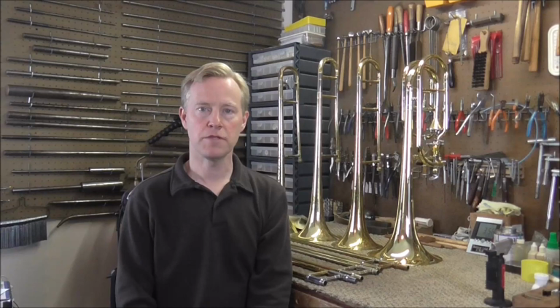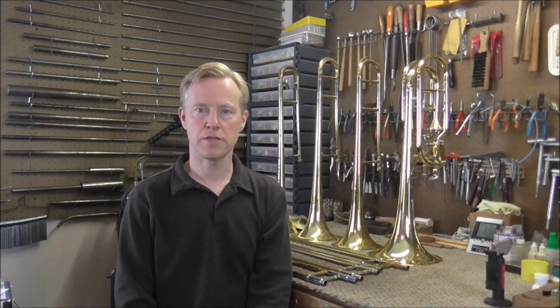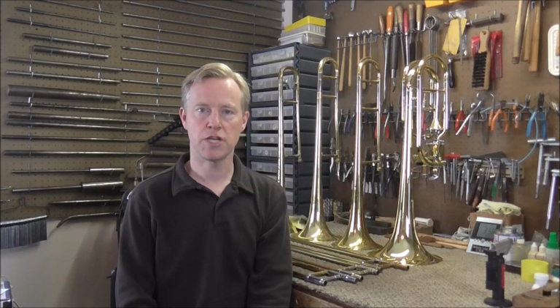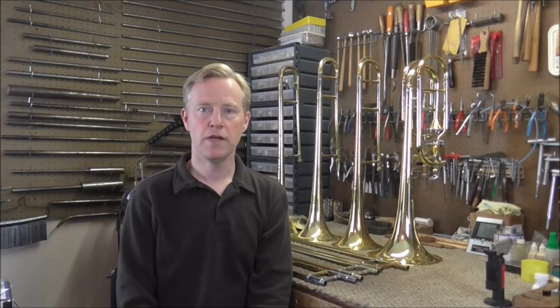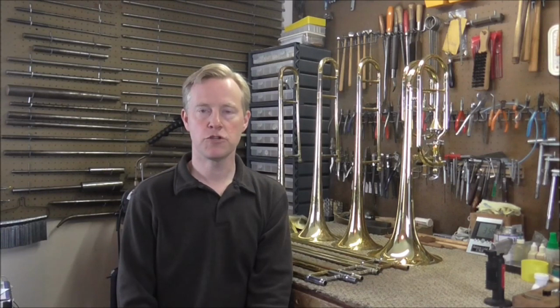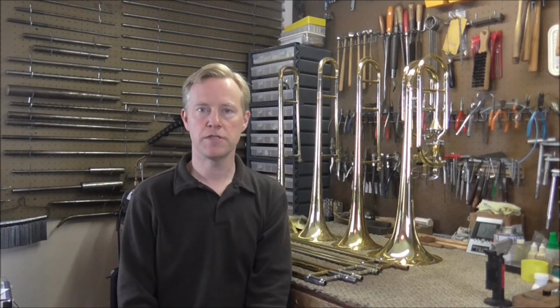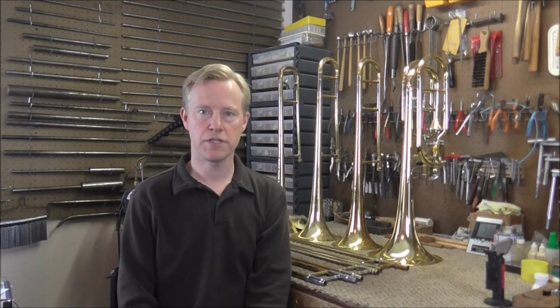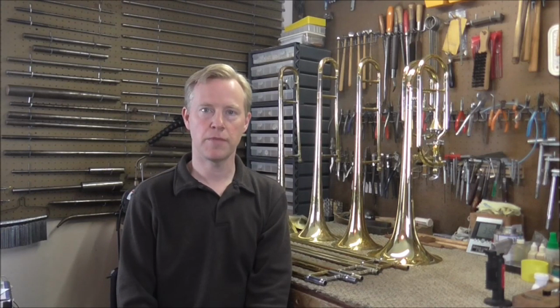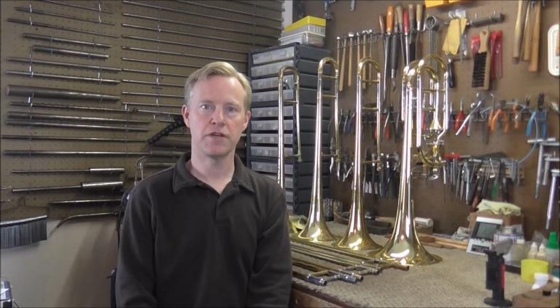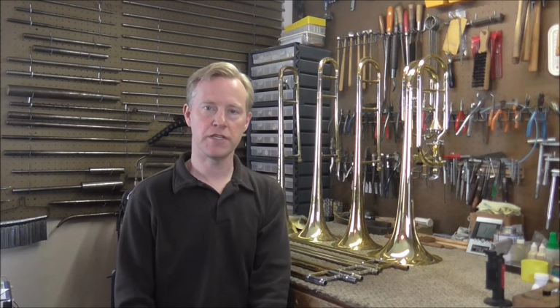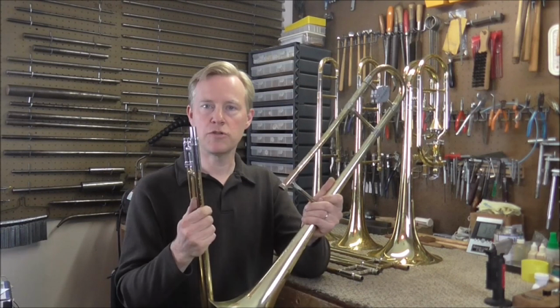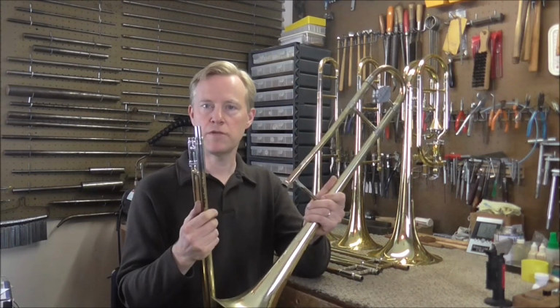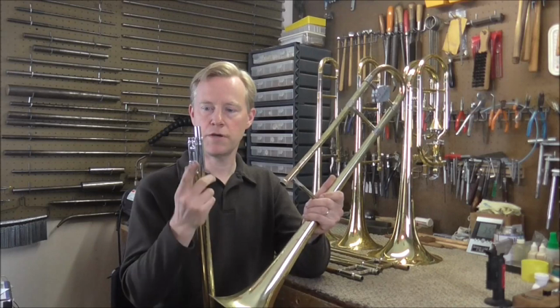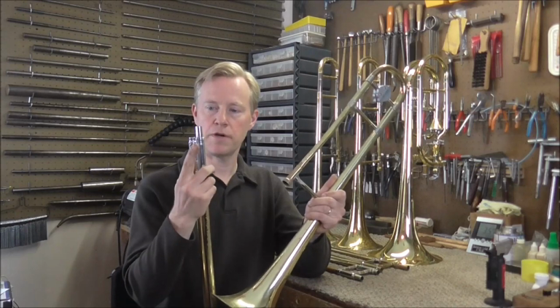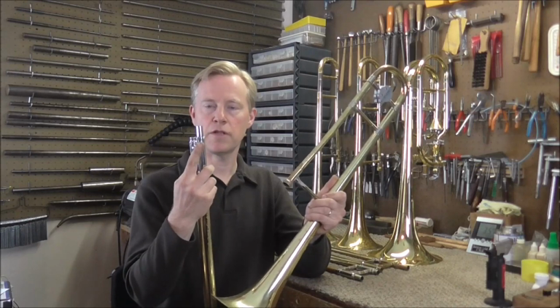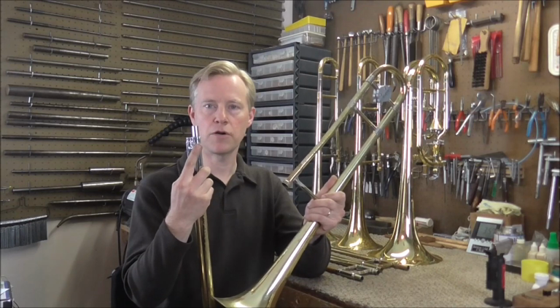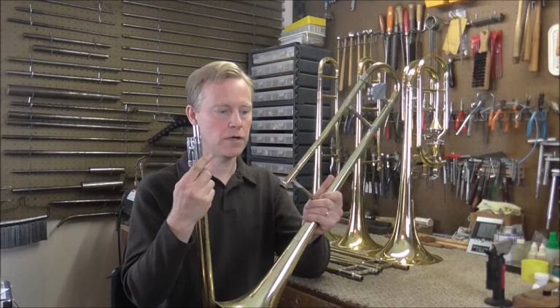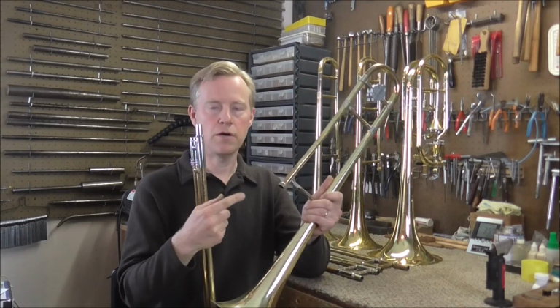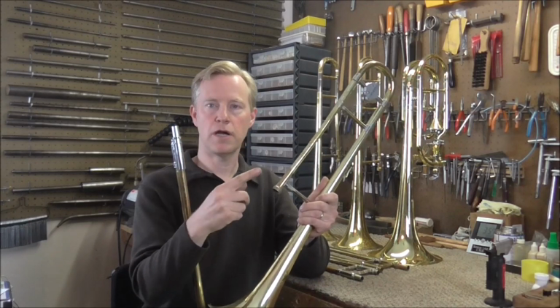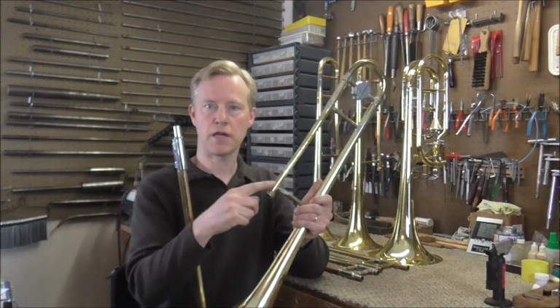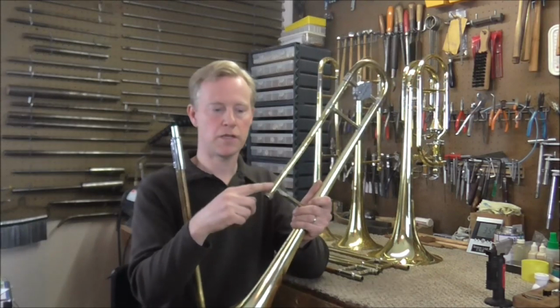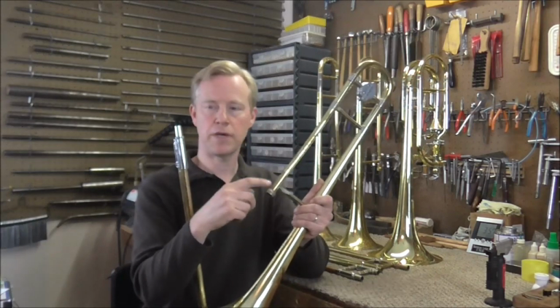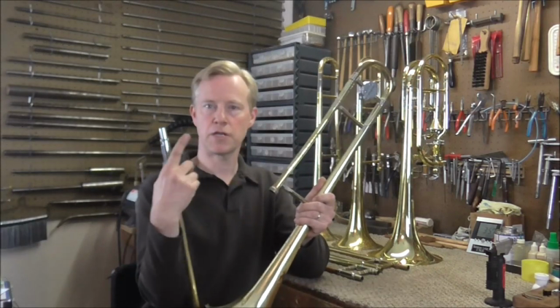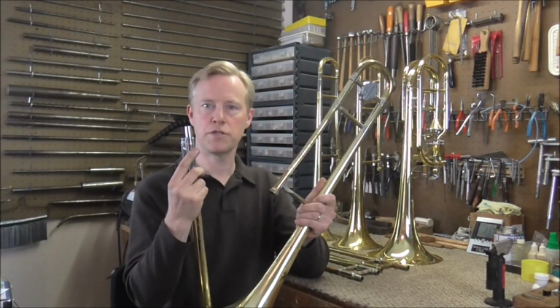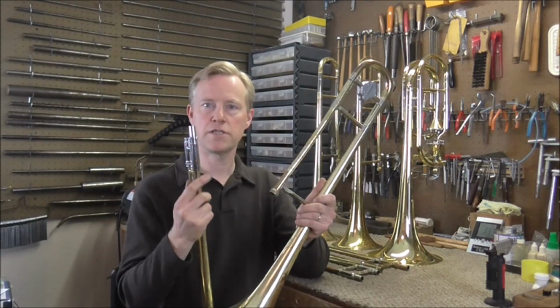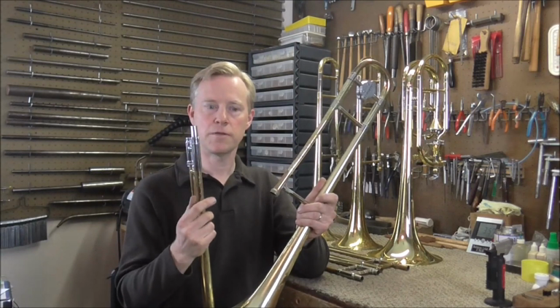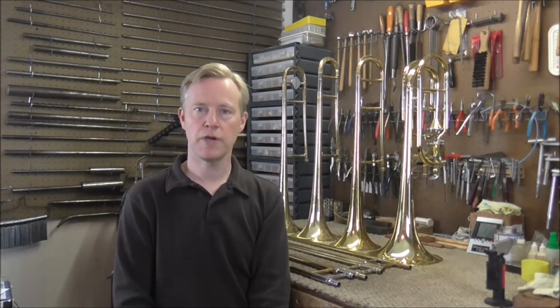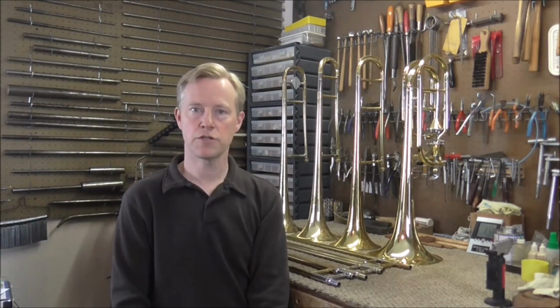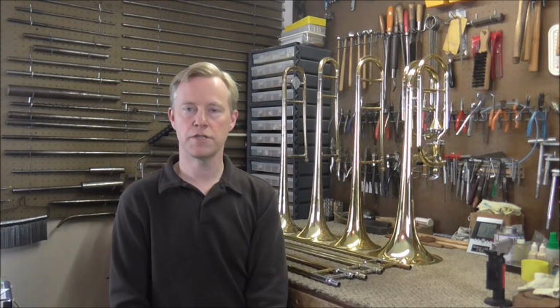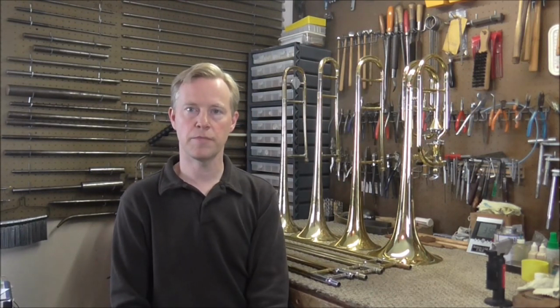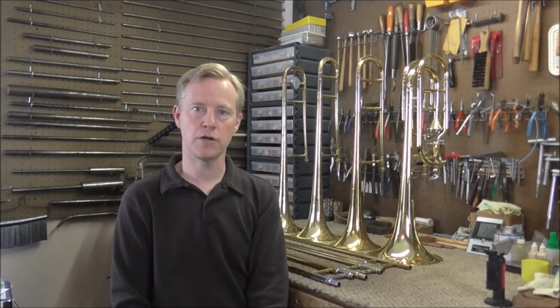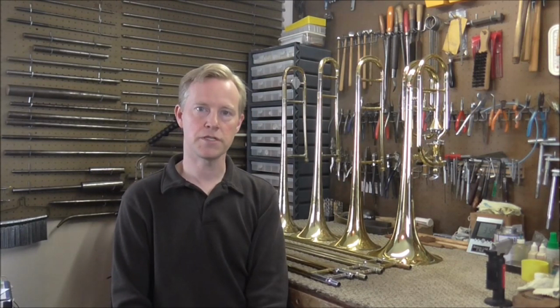Welcome to the Brass and Woodwind Shop. Different trombones have the serial numbers in different places. Most trombones have a serial number either on the lower cork barrel or on the socket that connects the bell section to the slide section. Most manufacturers put the serial numbers in those places.